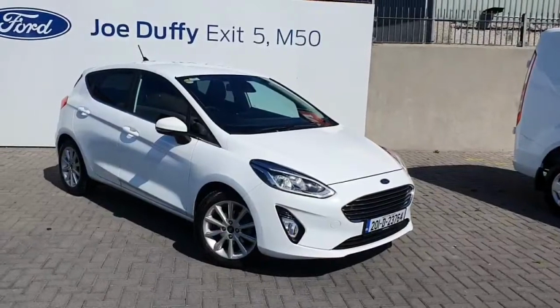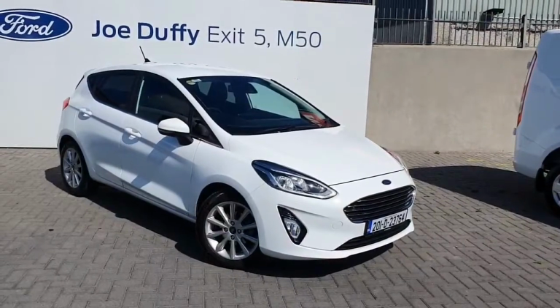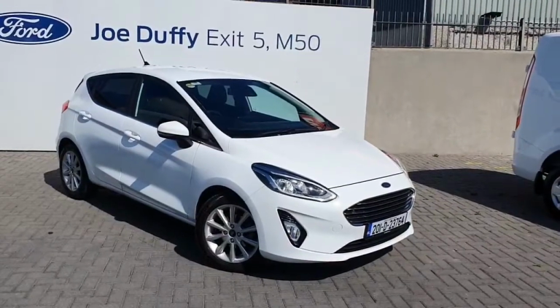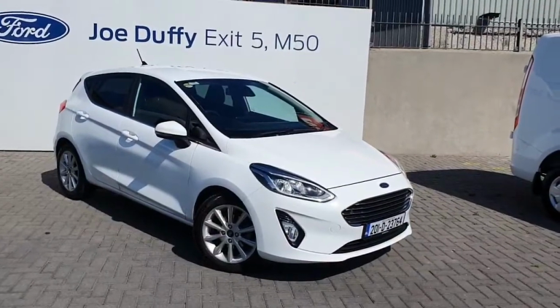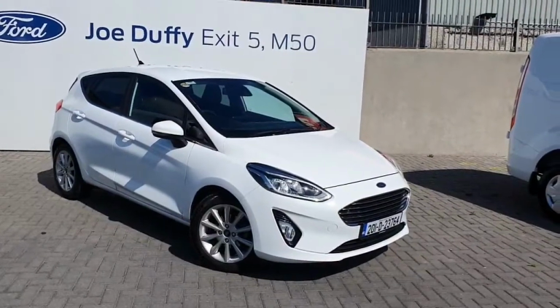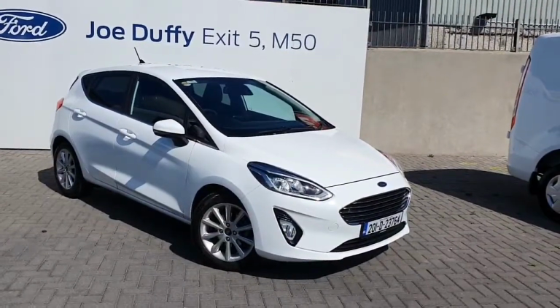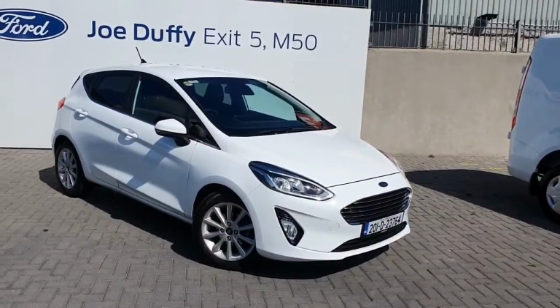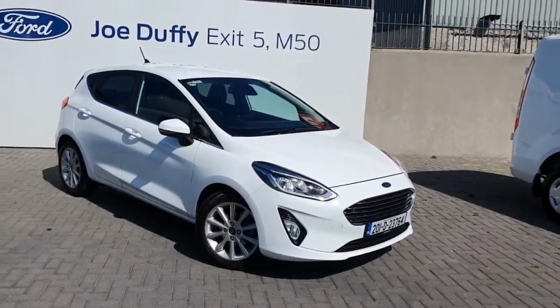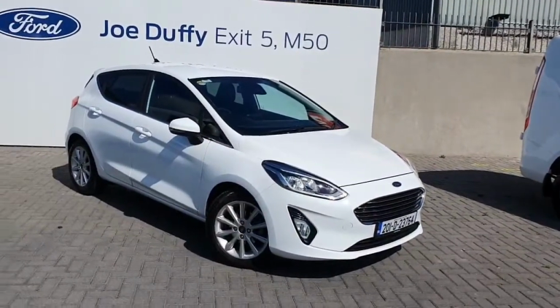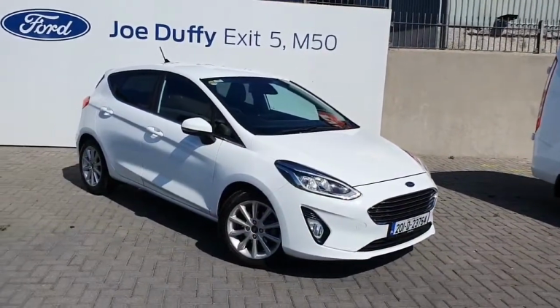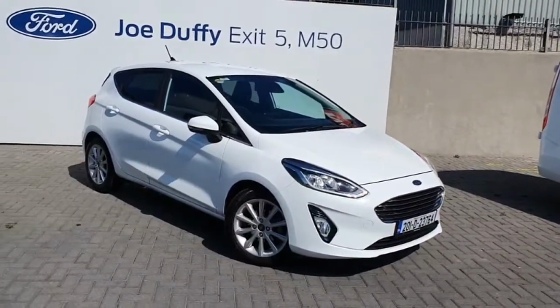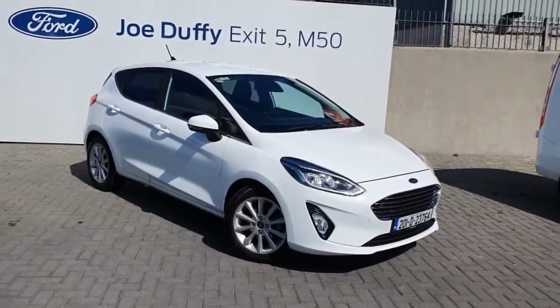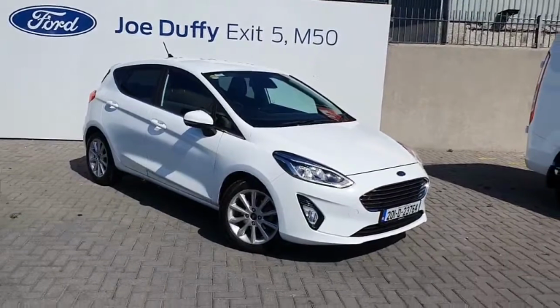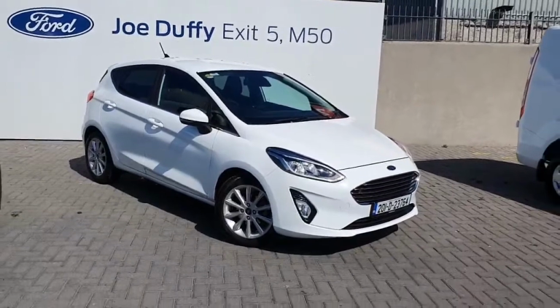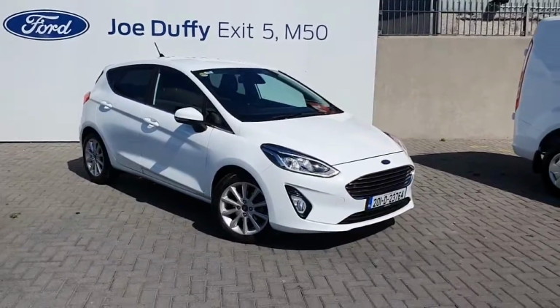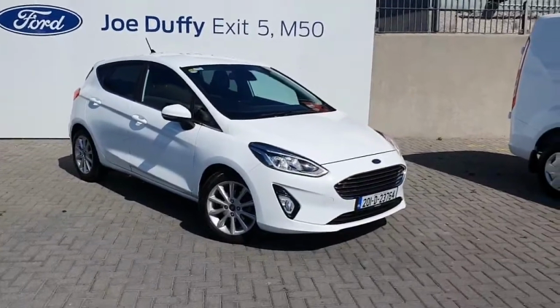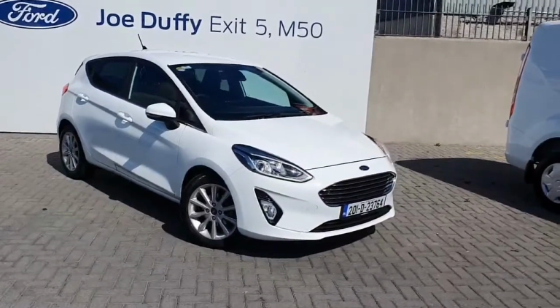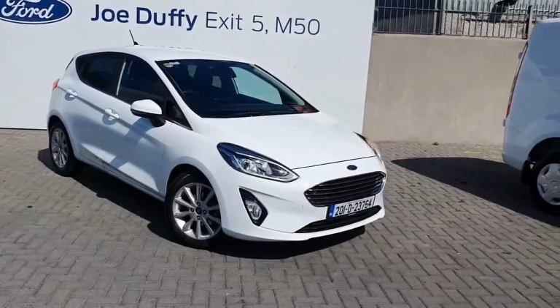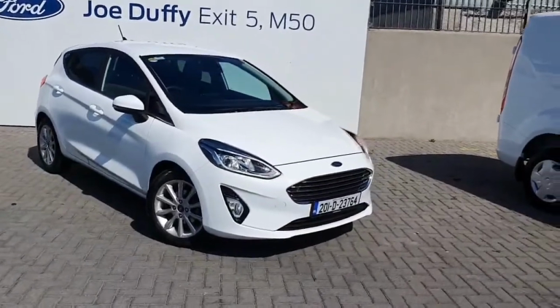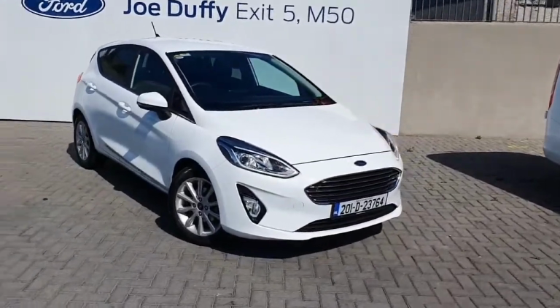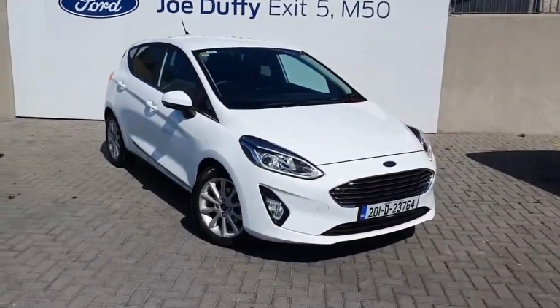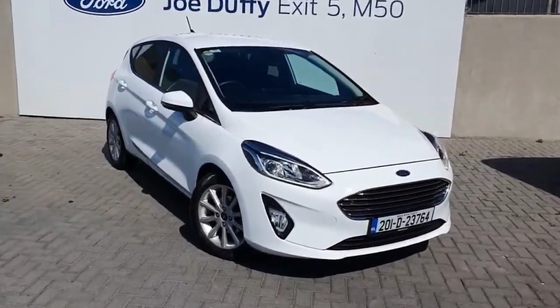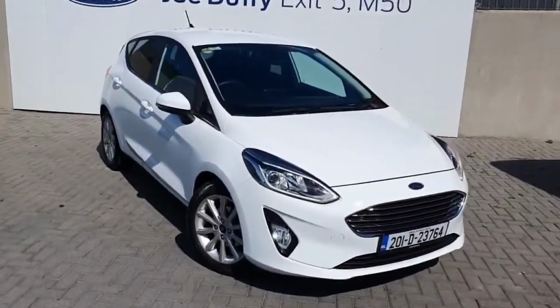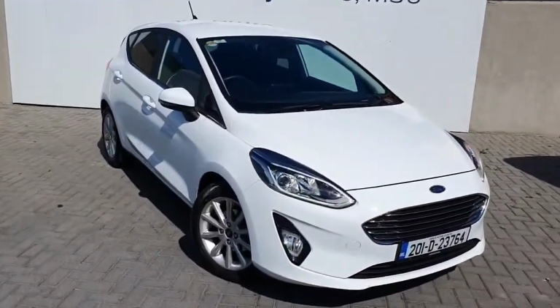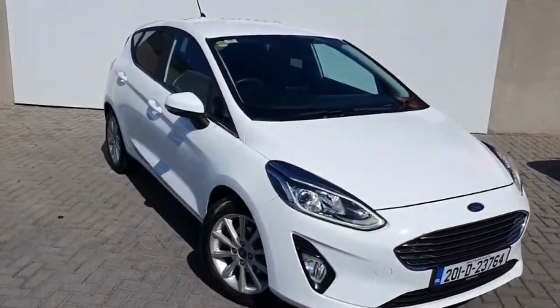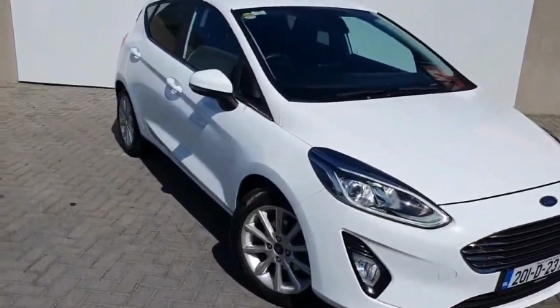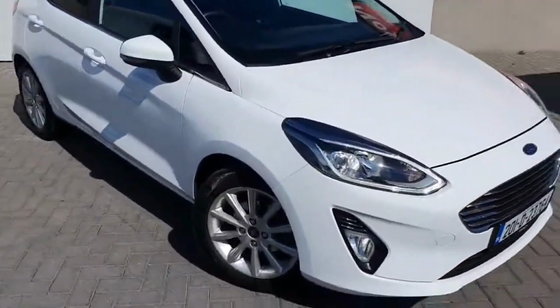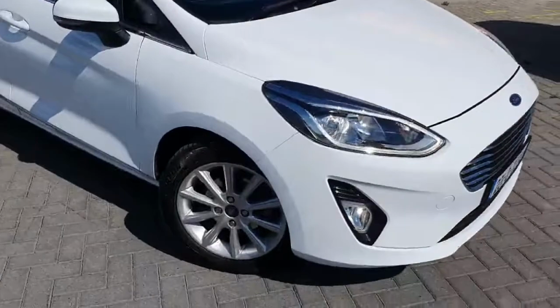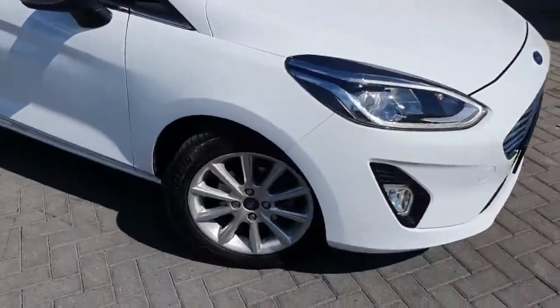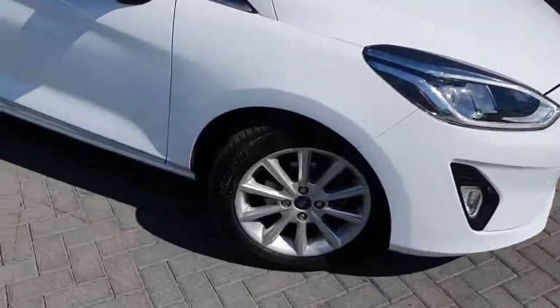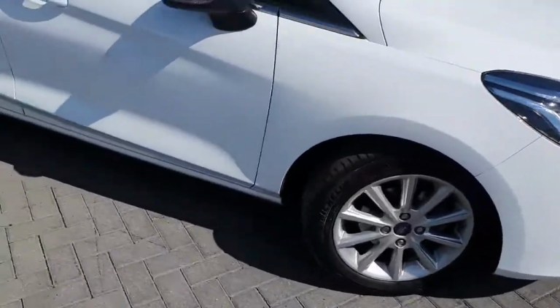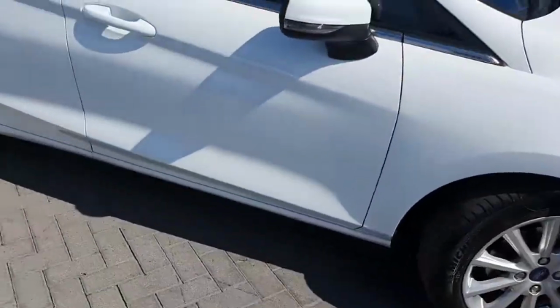Welcome to Jollofy Ford. Today we're going to have a Ford Fiesta 1 litre automatic 100 brake horsepower. This is finished in white, comes with automatic lights and alloy wheels.